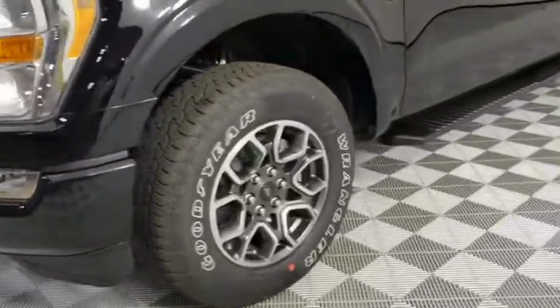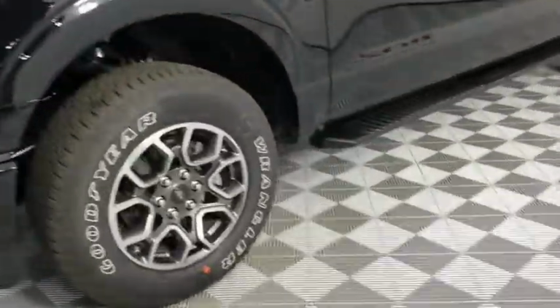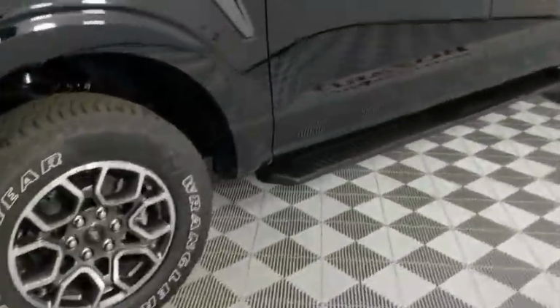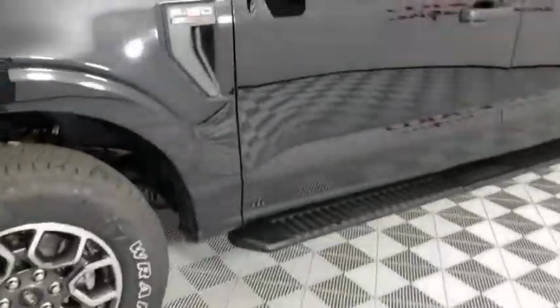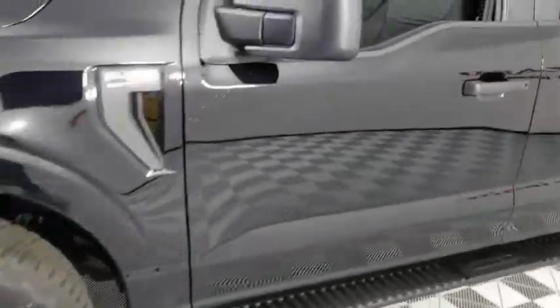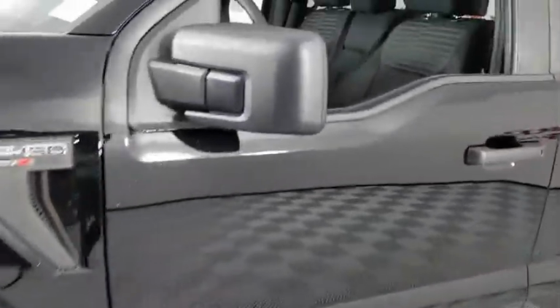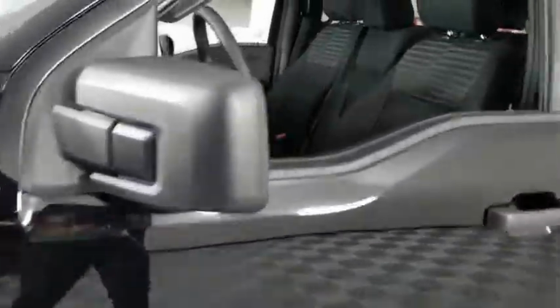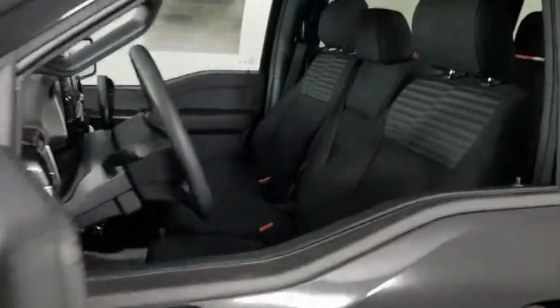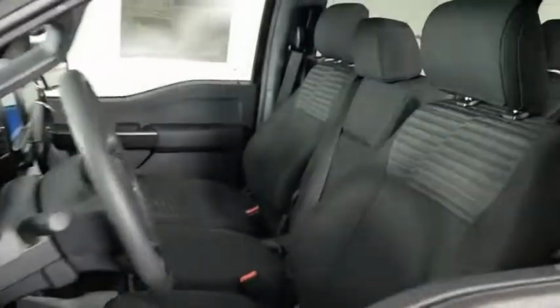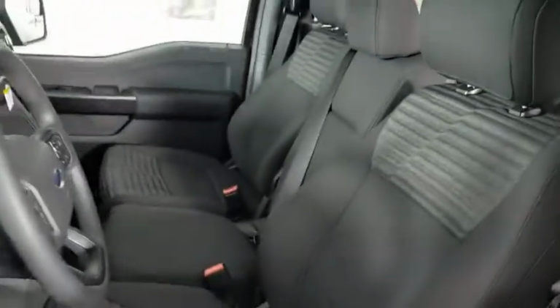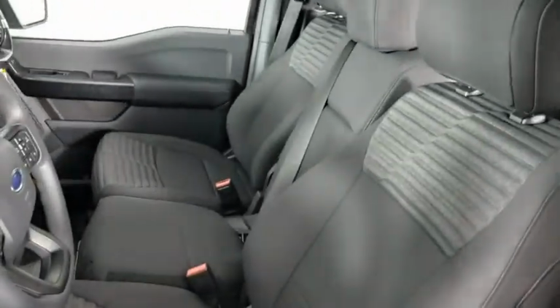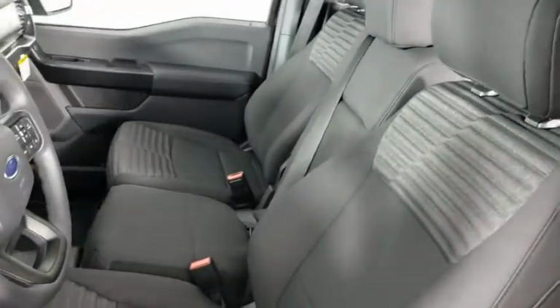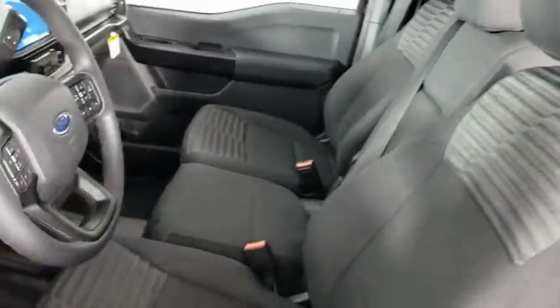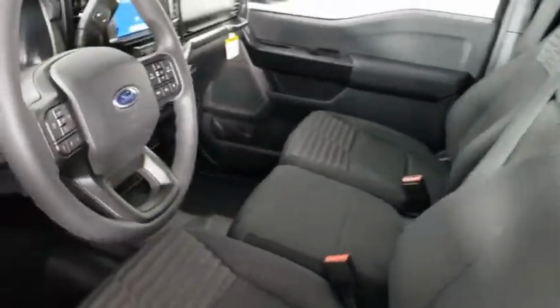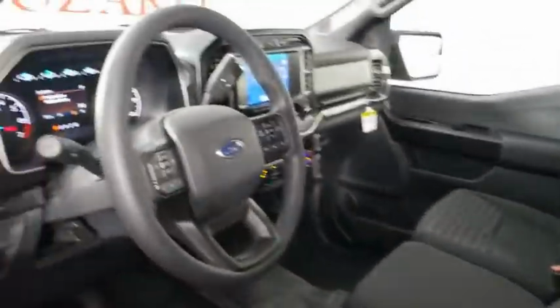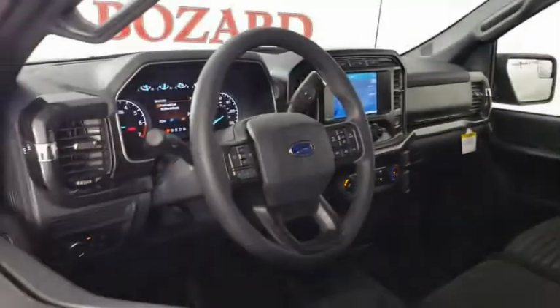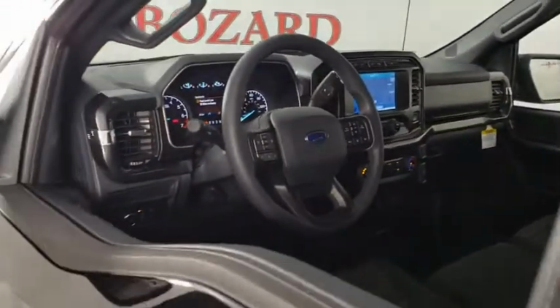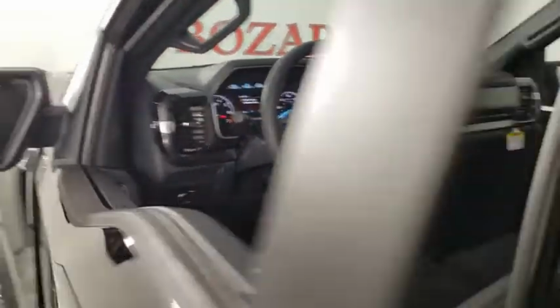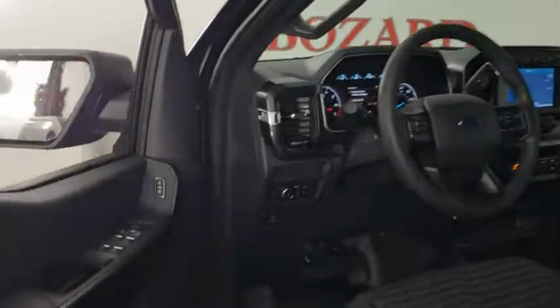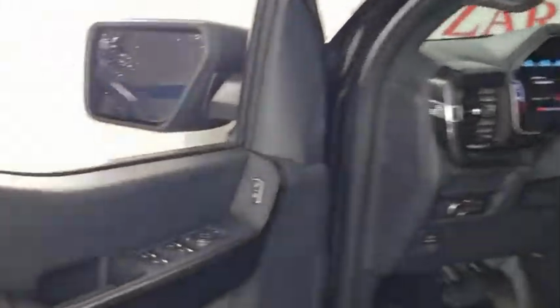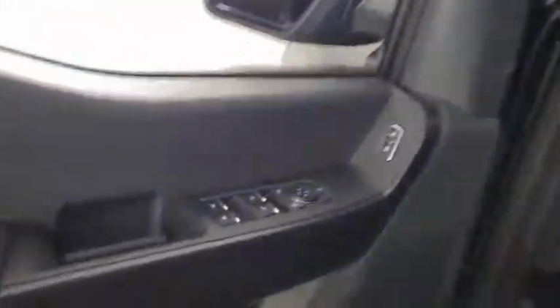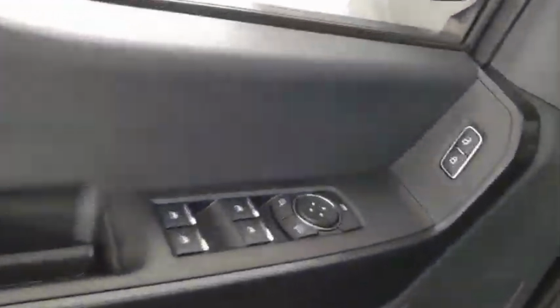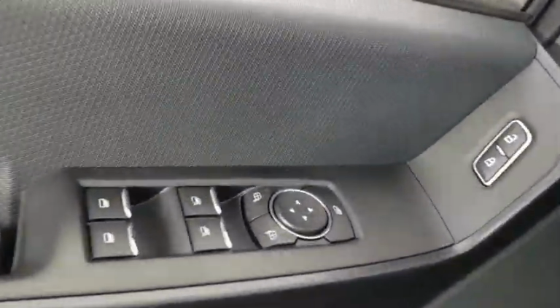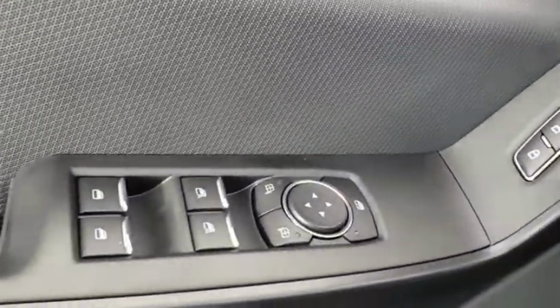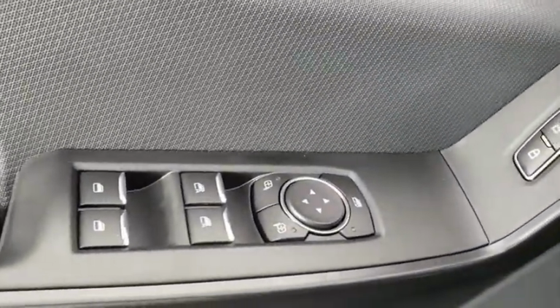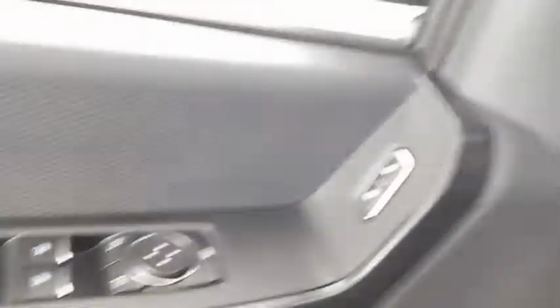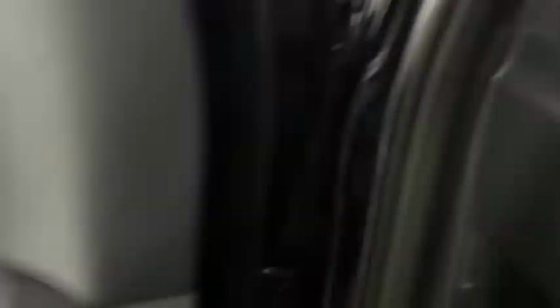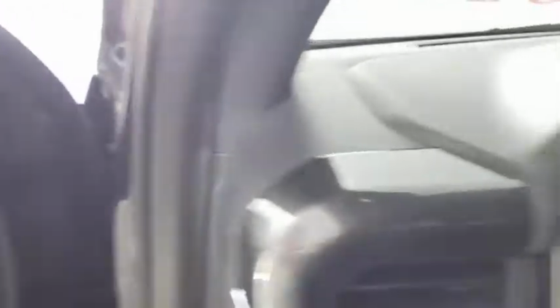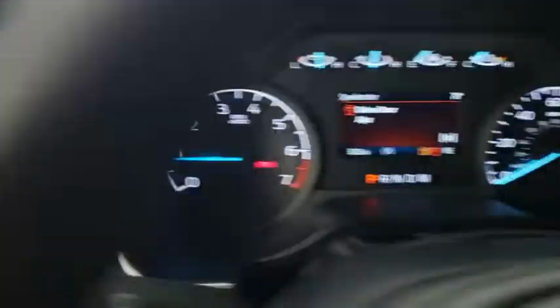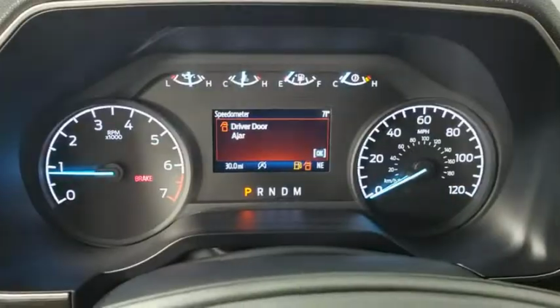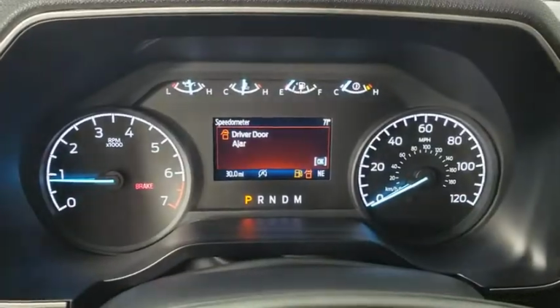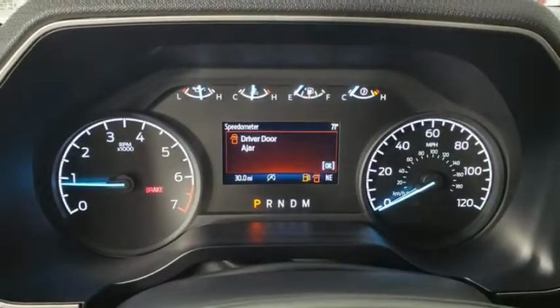Here are some of this vehicle's great options: traction control, running boards, dual airbags, power steering, cruise control, four-wheel disc brakes, electronic stability control, compass, fog lamps, rear window defroster, security system.